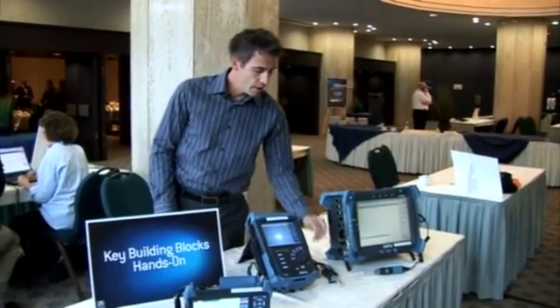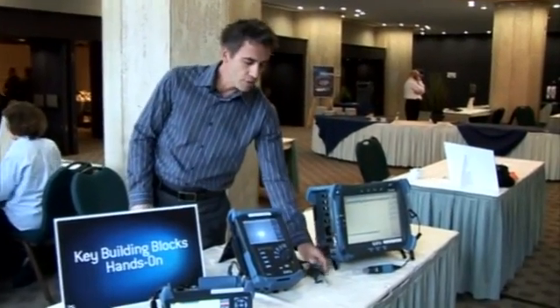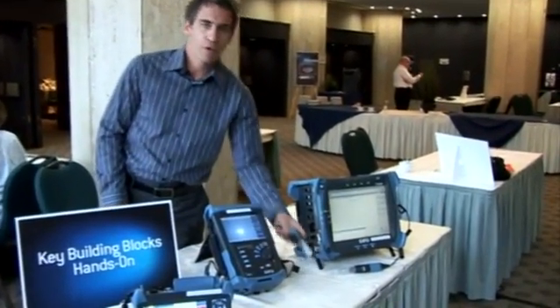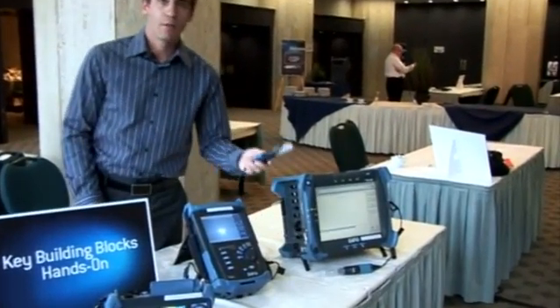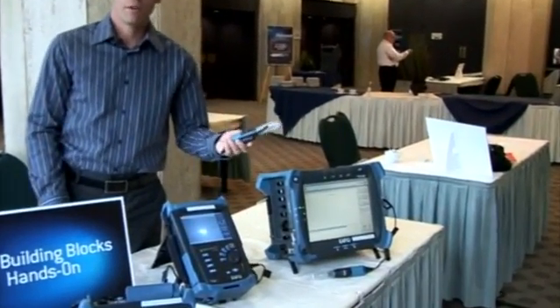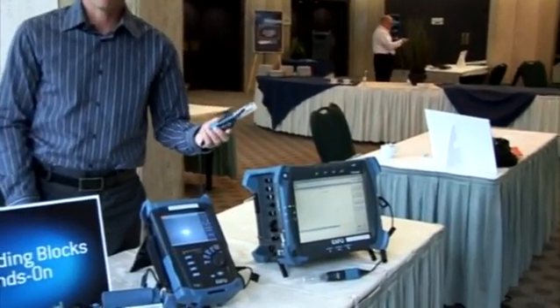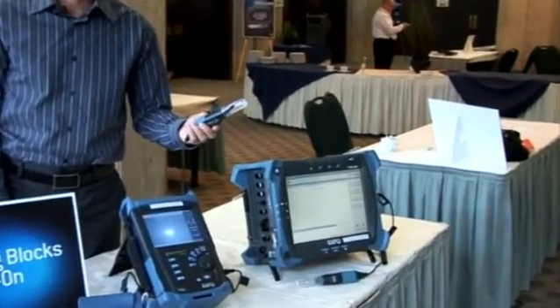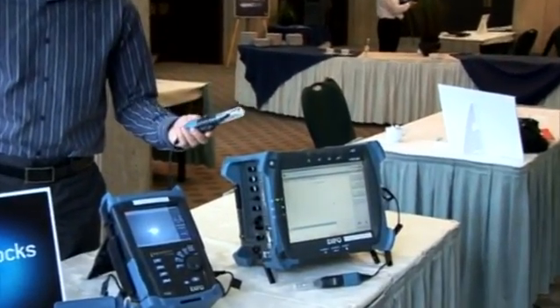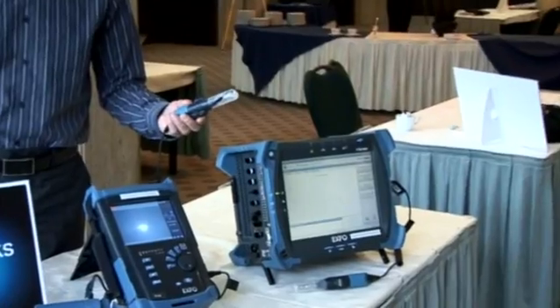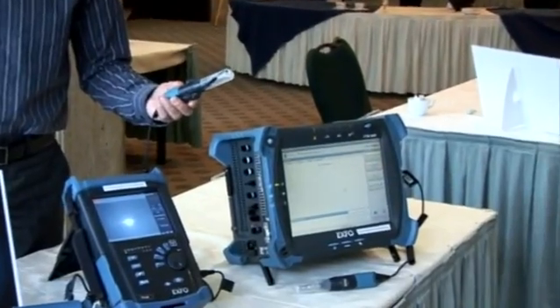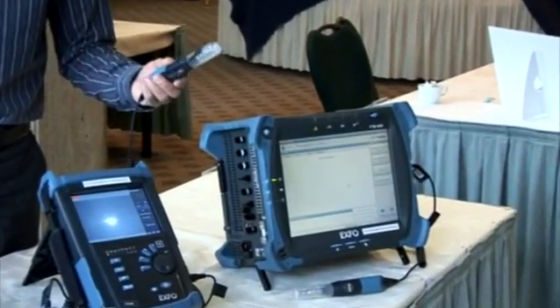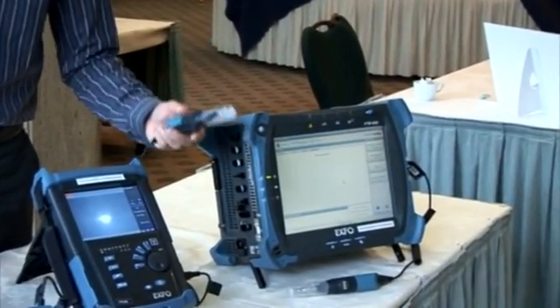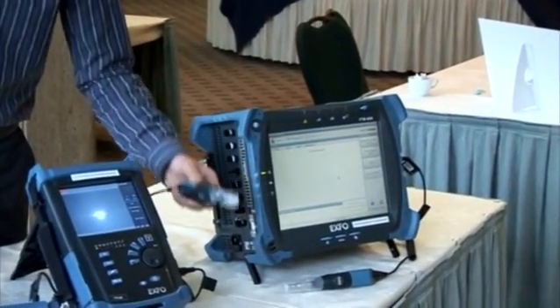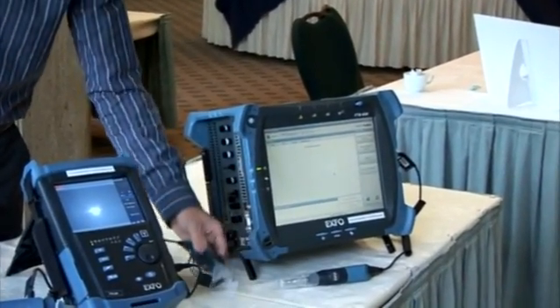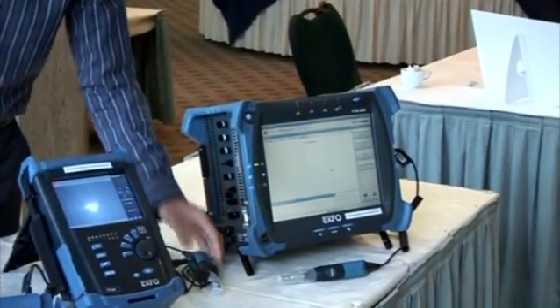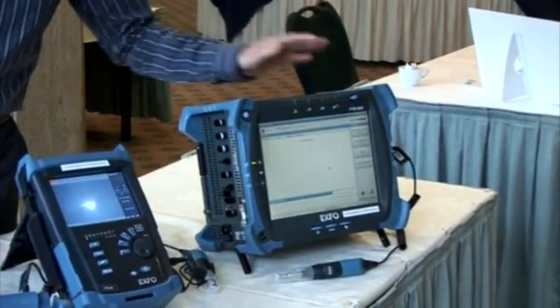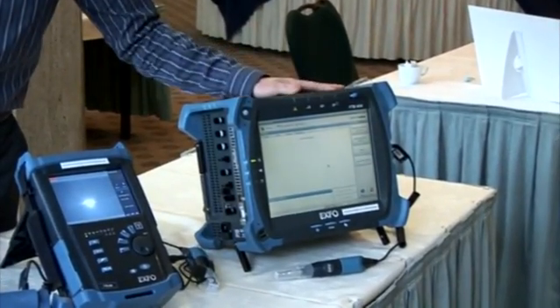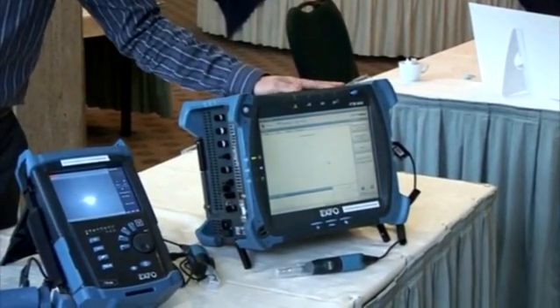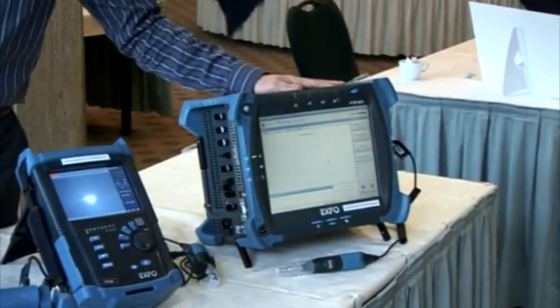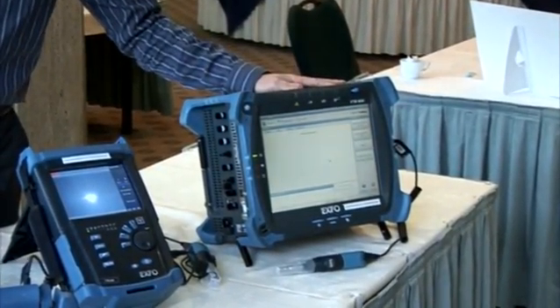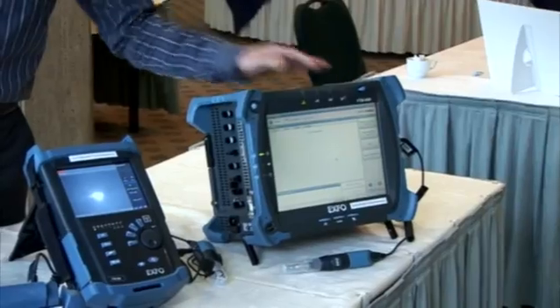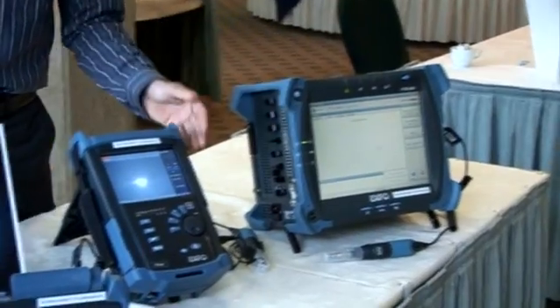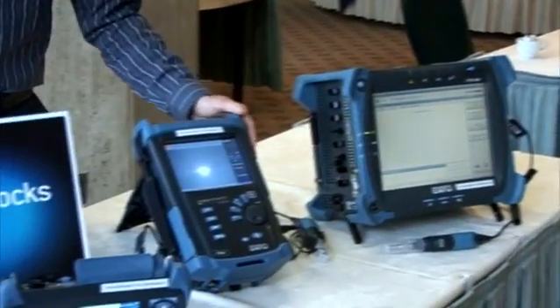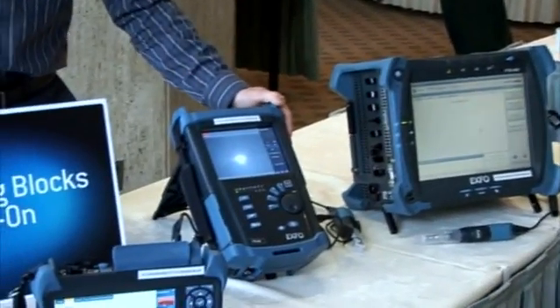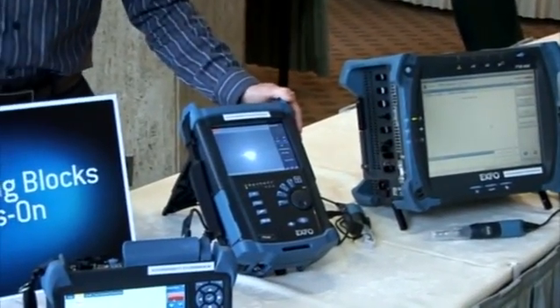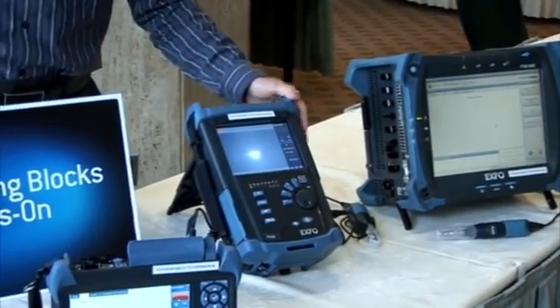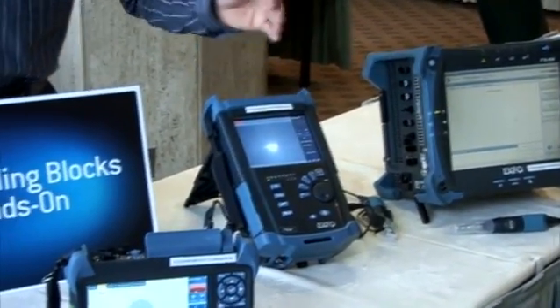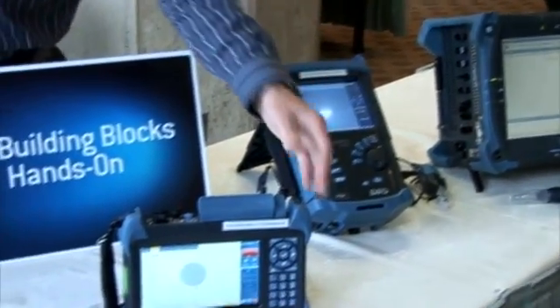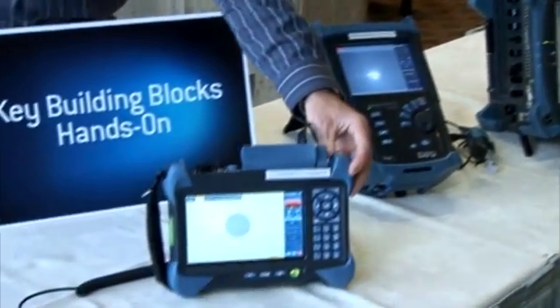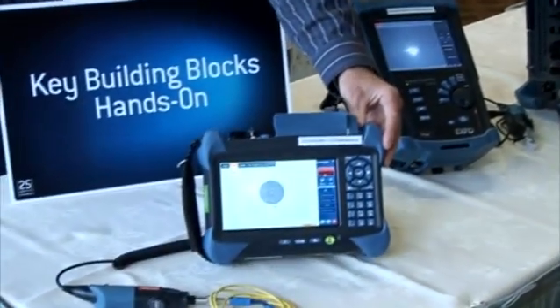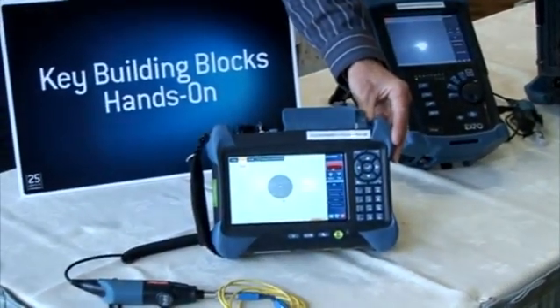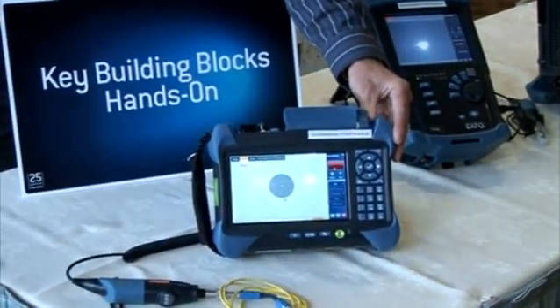It's a piece of software that you can pair with our FIP High Resolution Inspection Pro. This software is available on the FTB500 platform, on the FTB200v2, and our newly launched FTB1 platform.